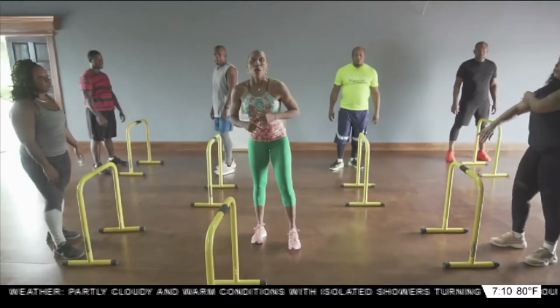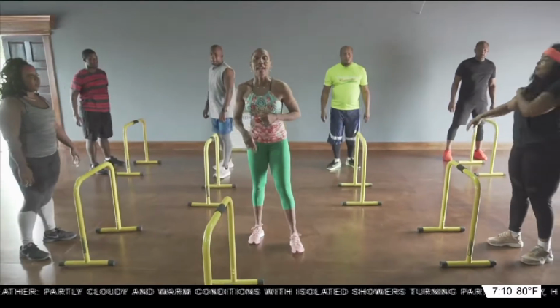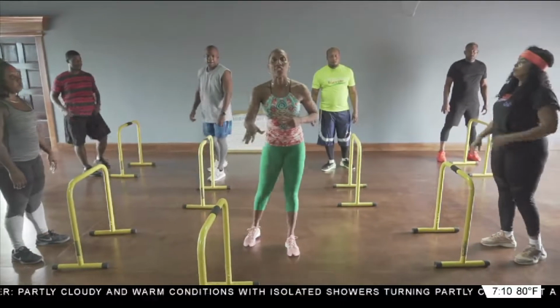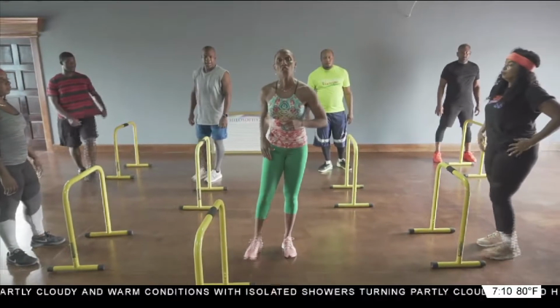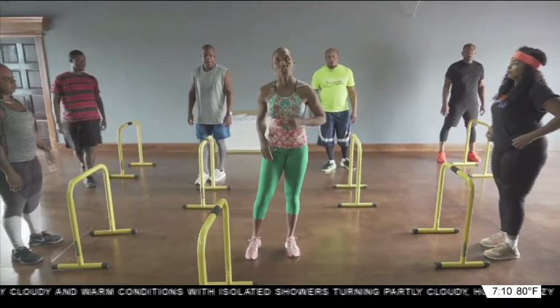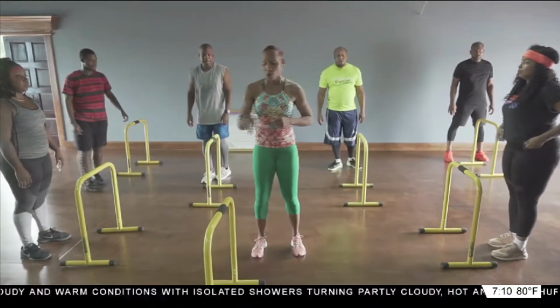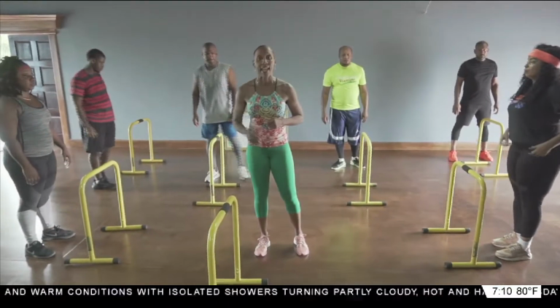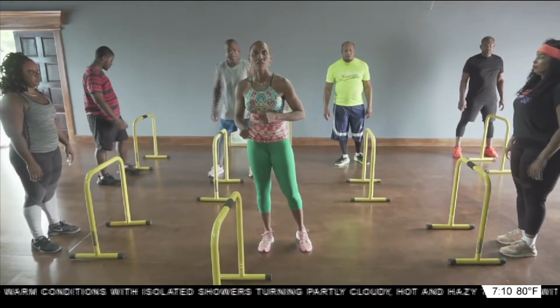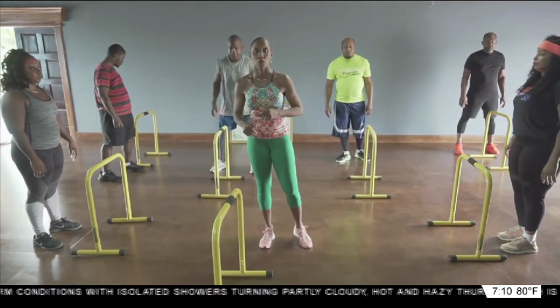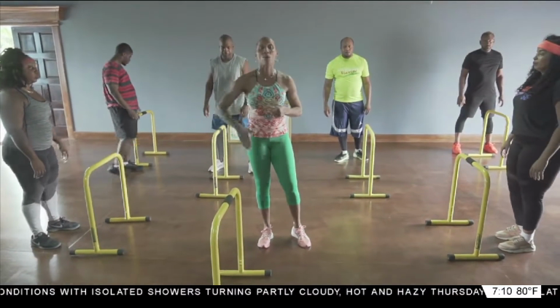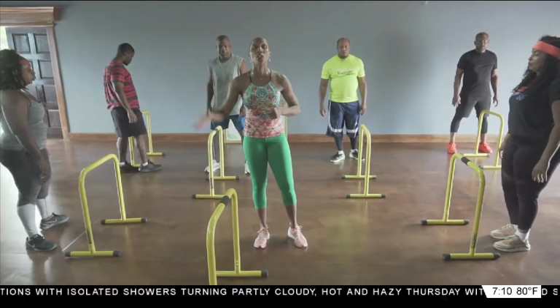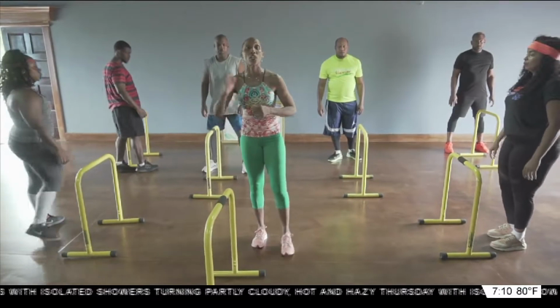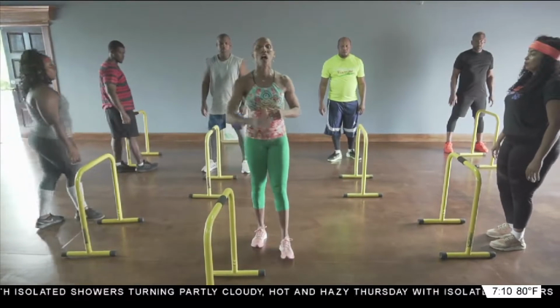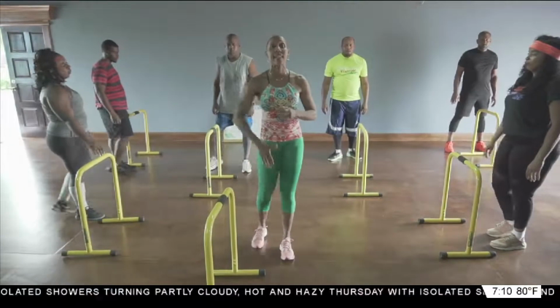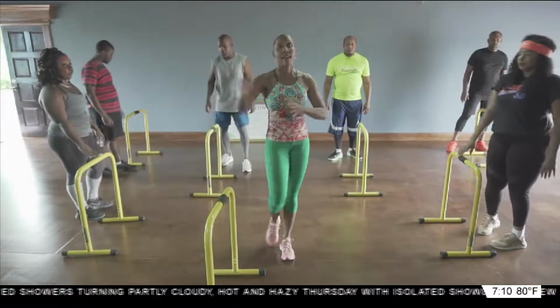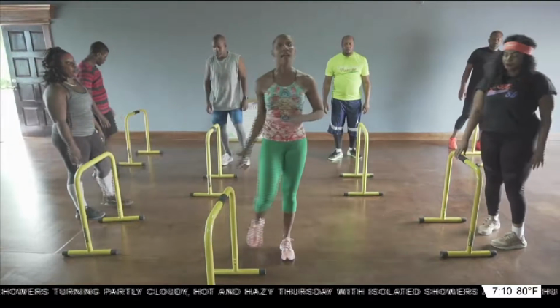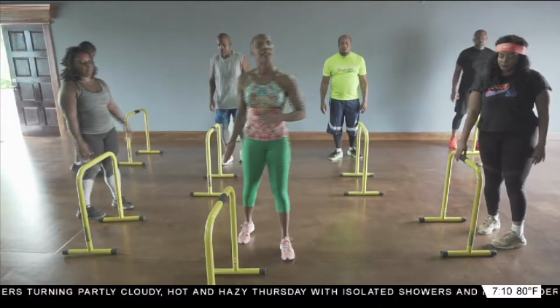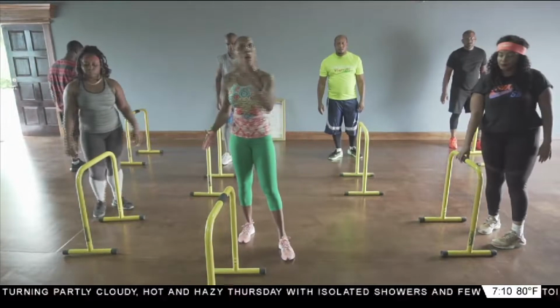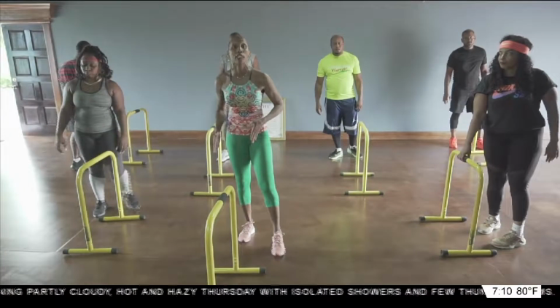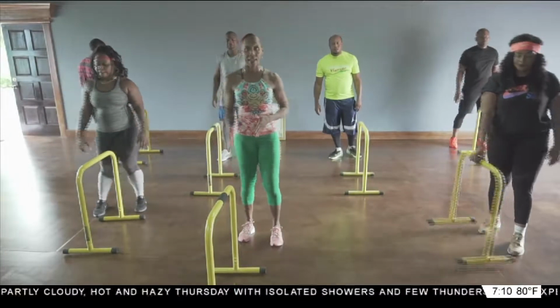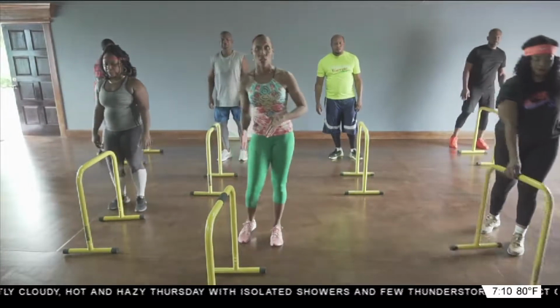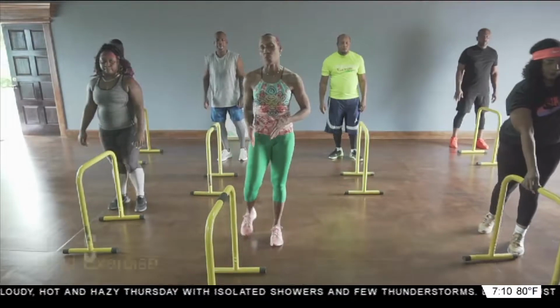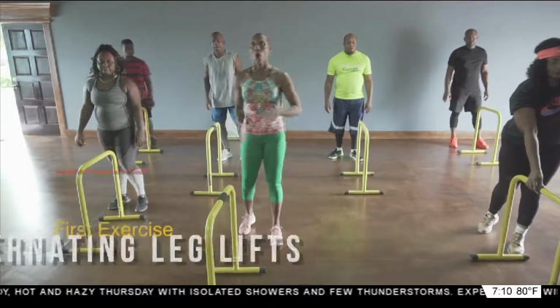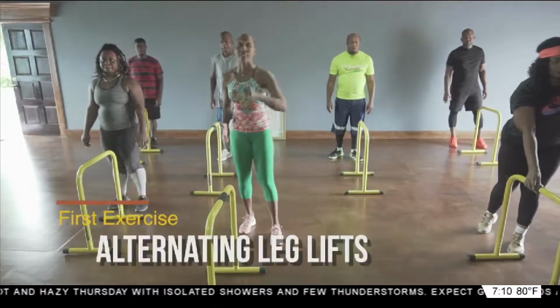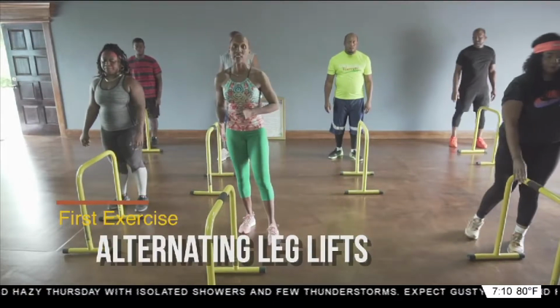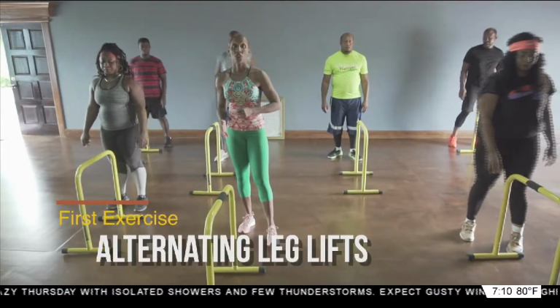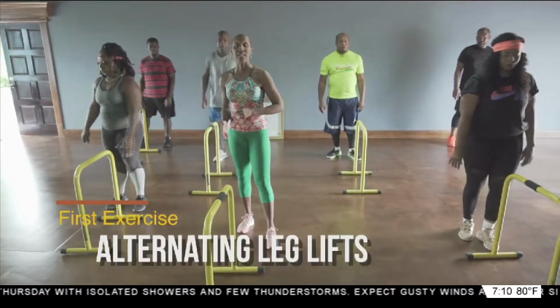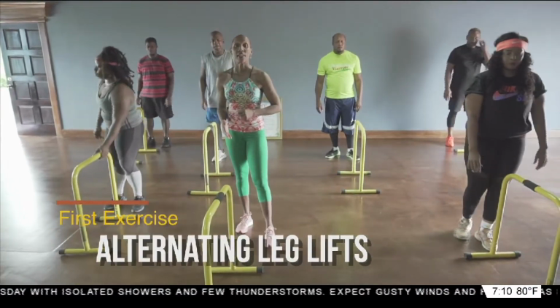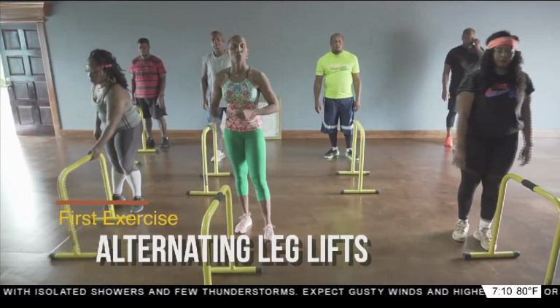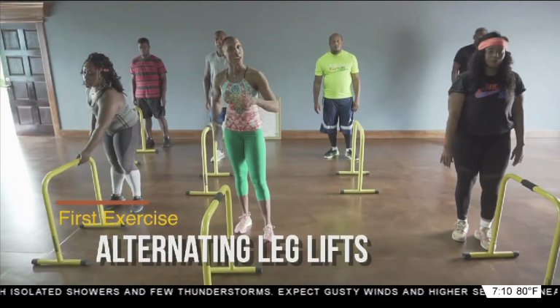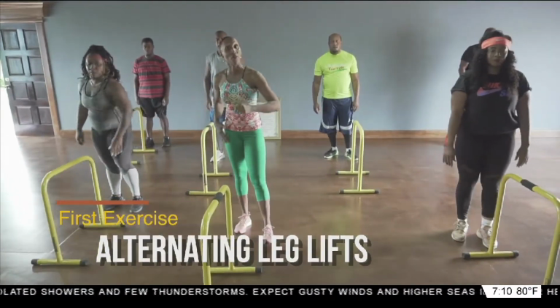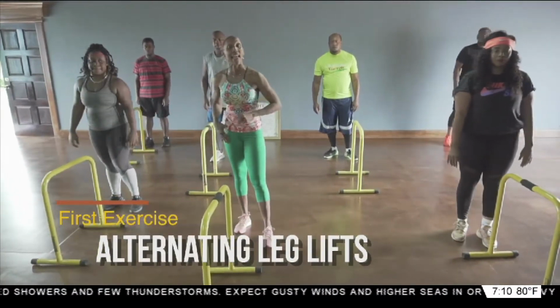Go ahead and position your chair right in front of you. We're going to do alternating leg lifts across the bench. On four seconds — three, two — starting with the right leg.